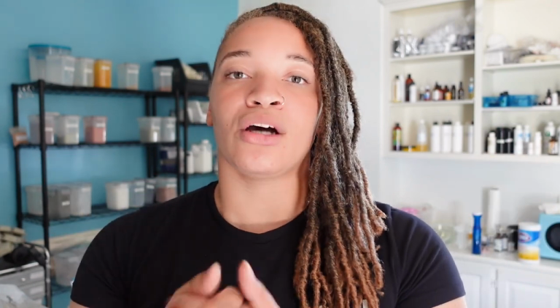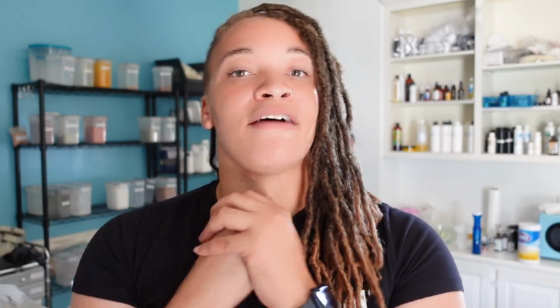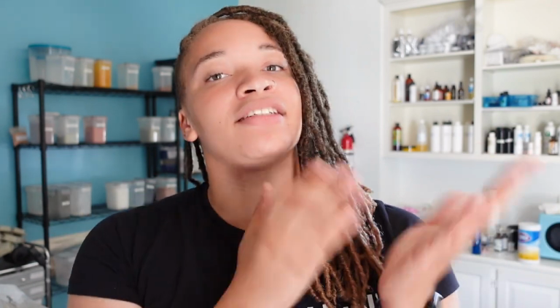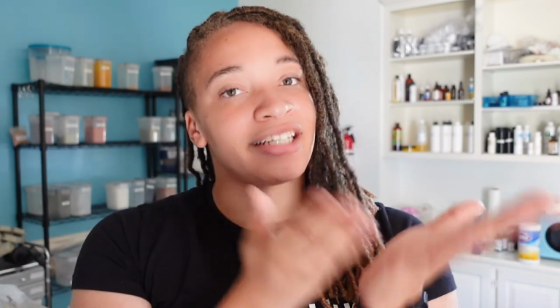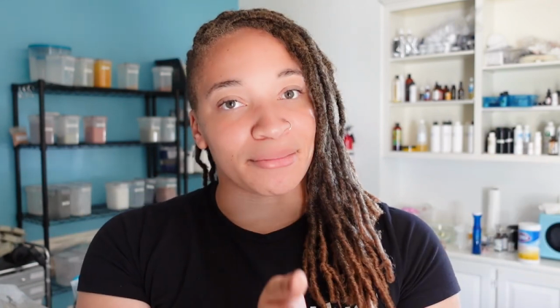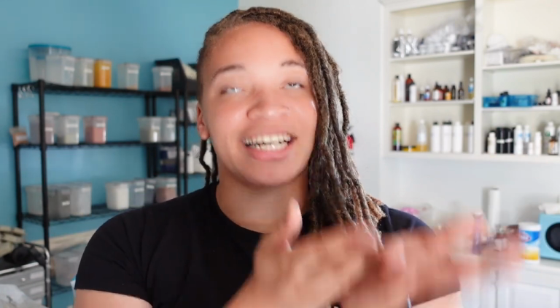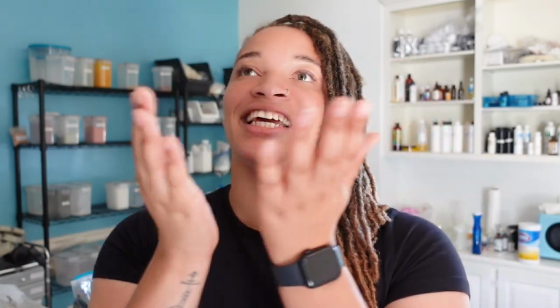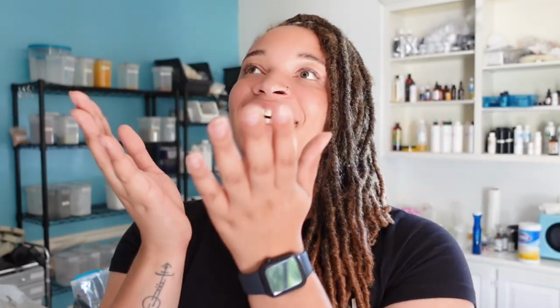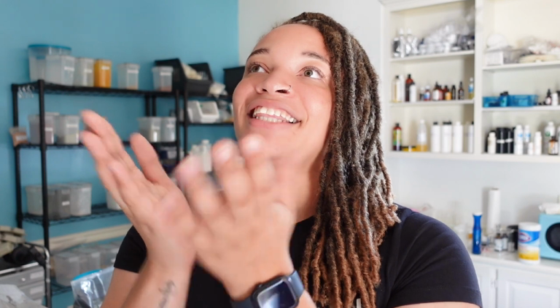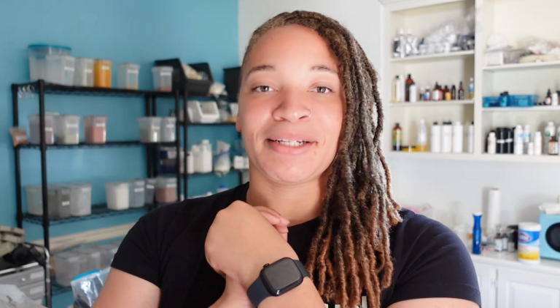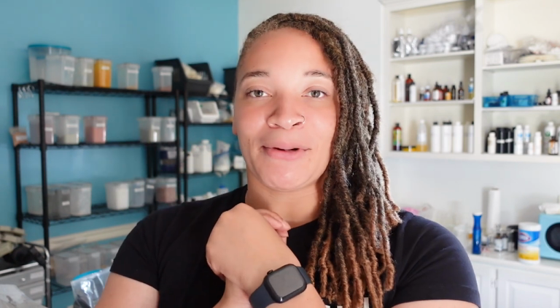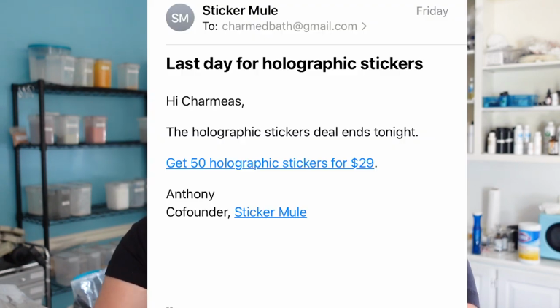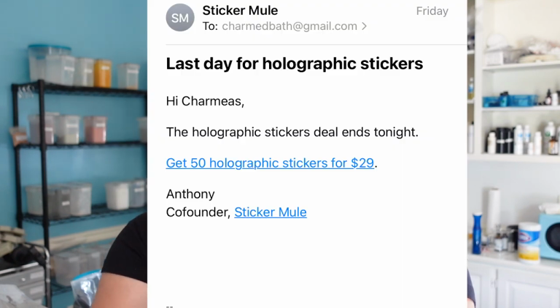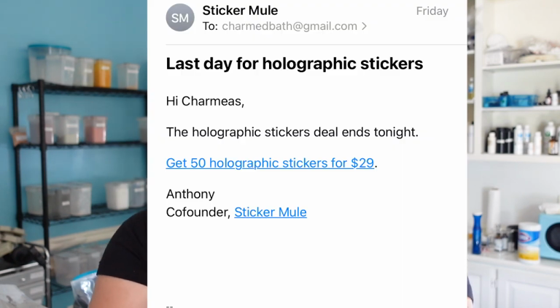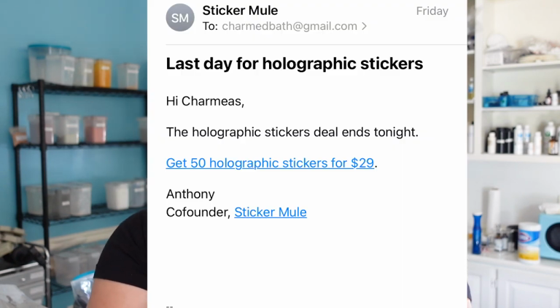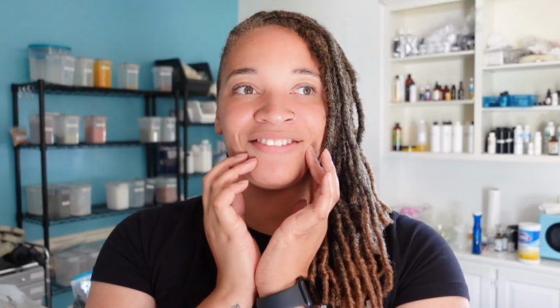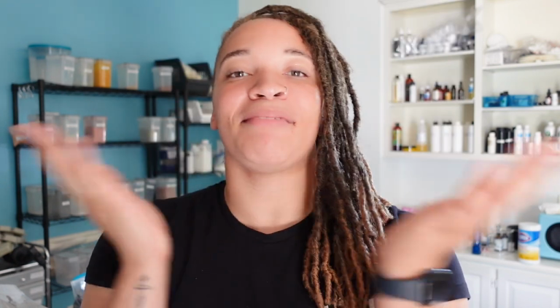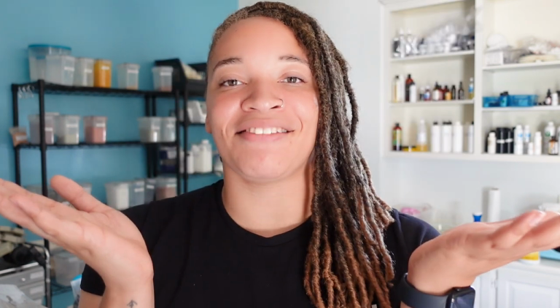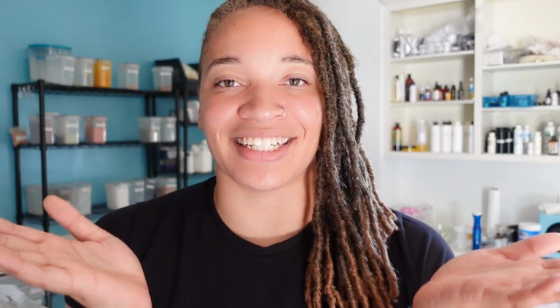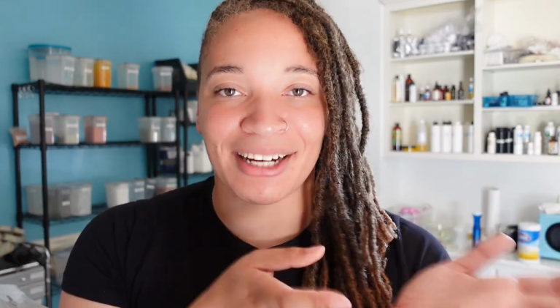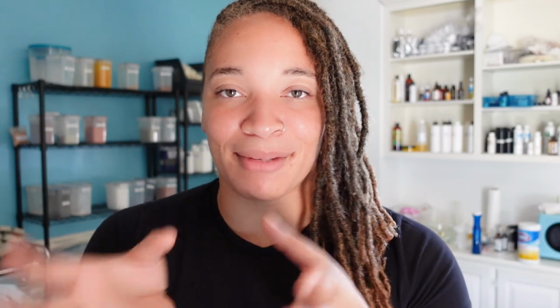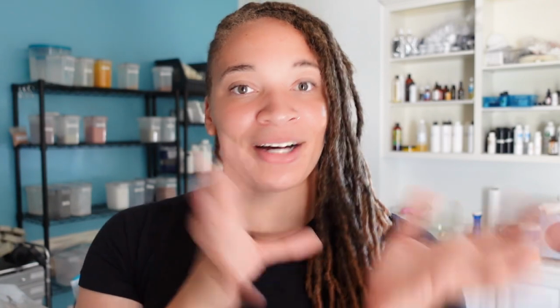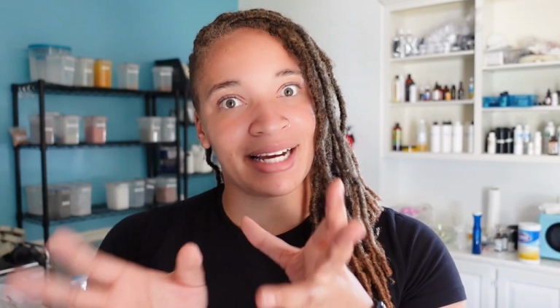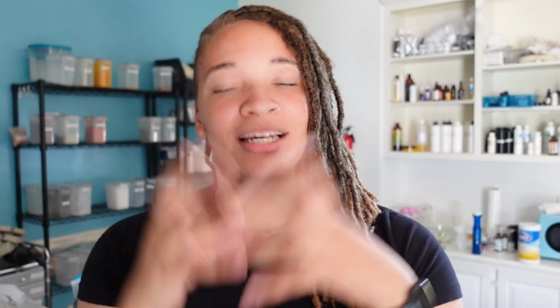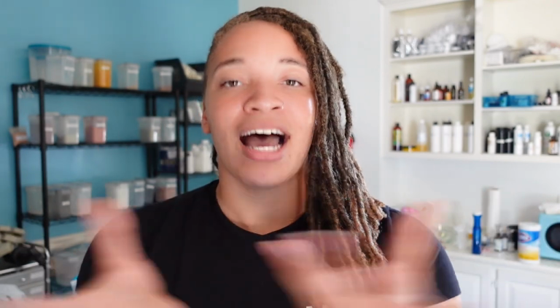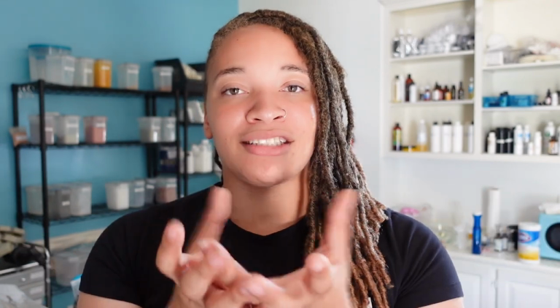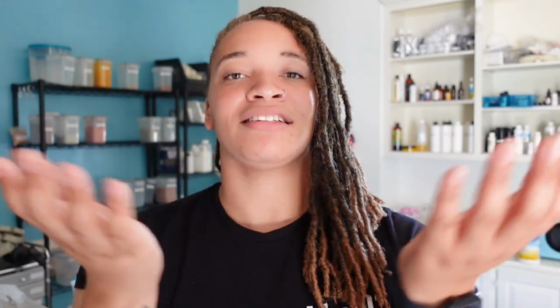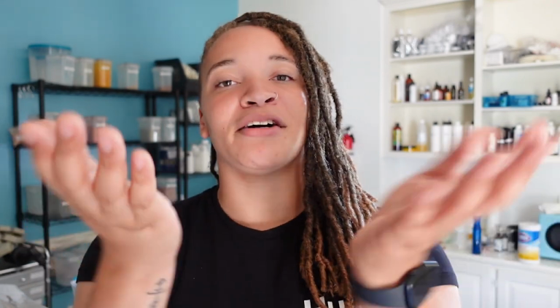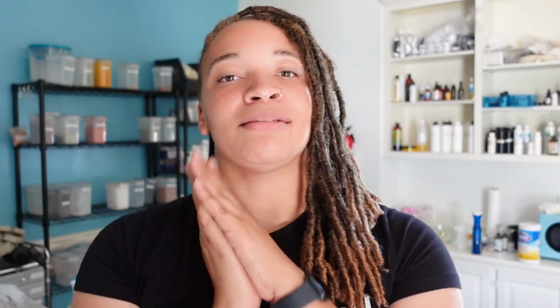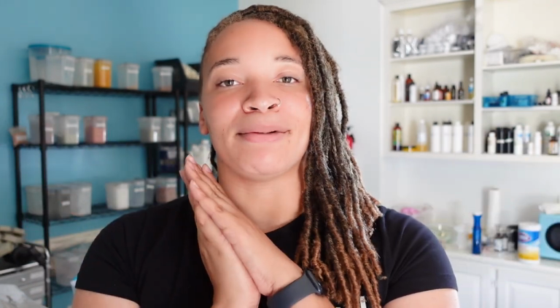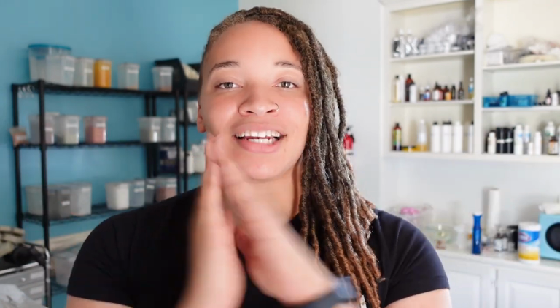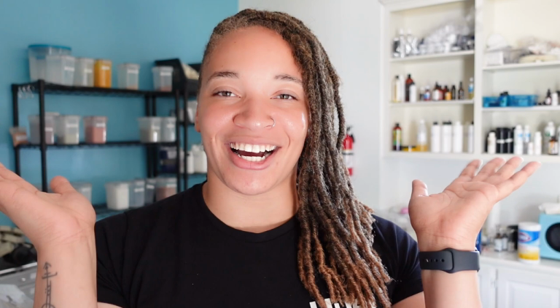I found the stickers at Sticker Mule and then they kept sending me coupons, so I kept buying things. I figured let me save these things — every time they send me a coupon and I buy something, I'll just save it to show my subscribers, and here we are.